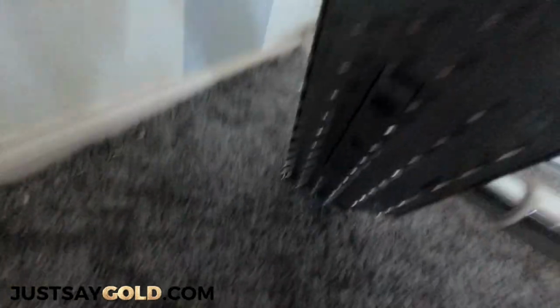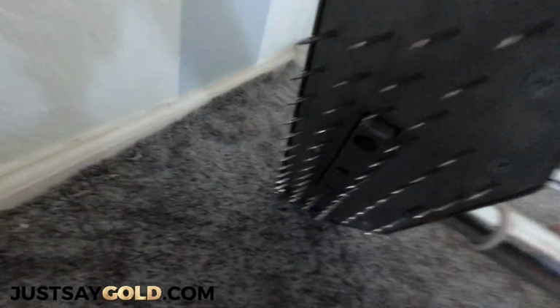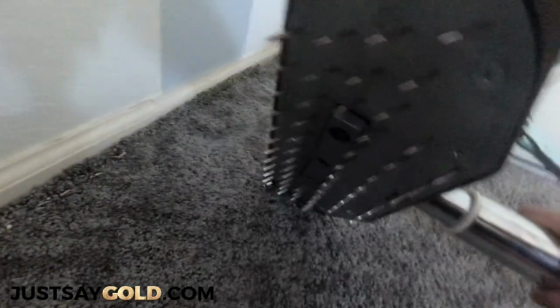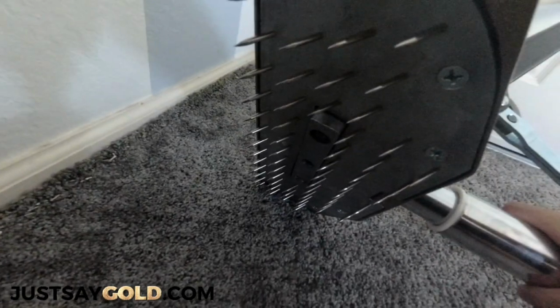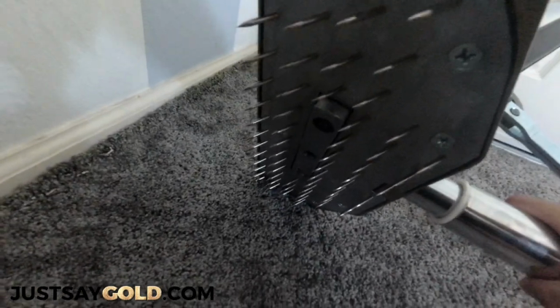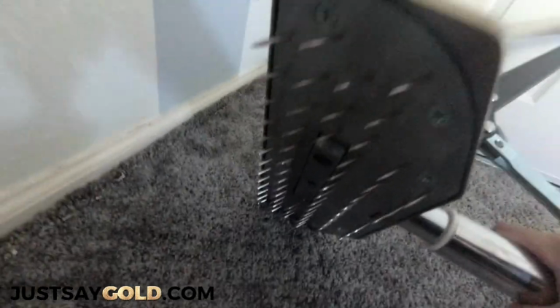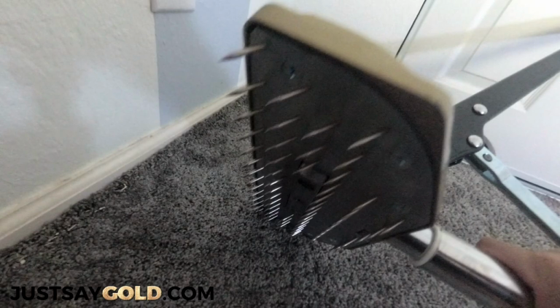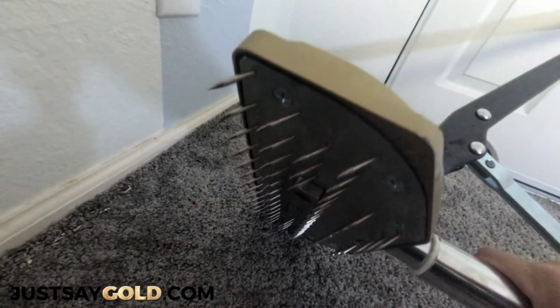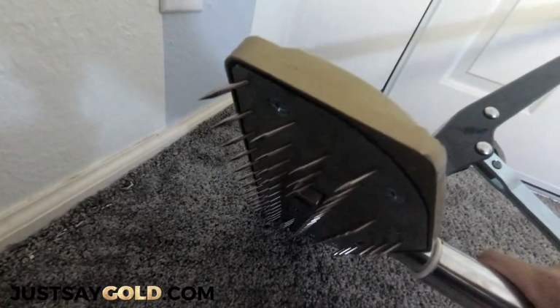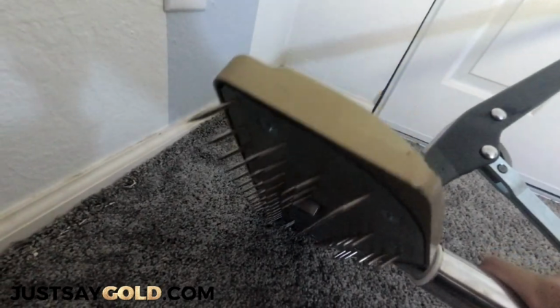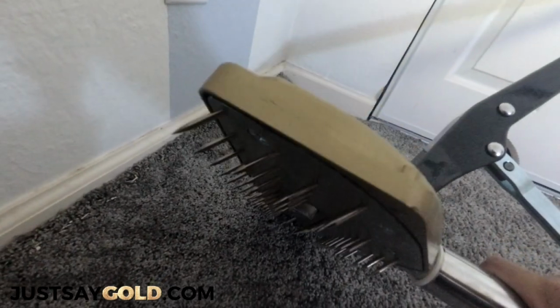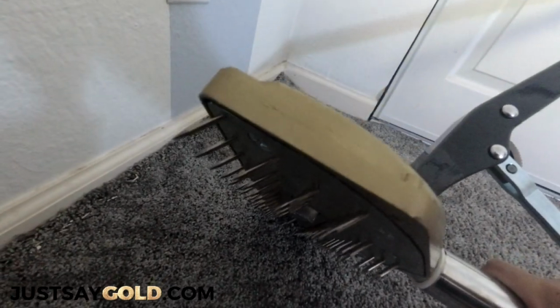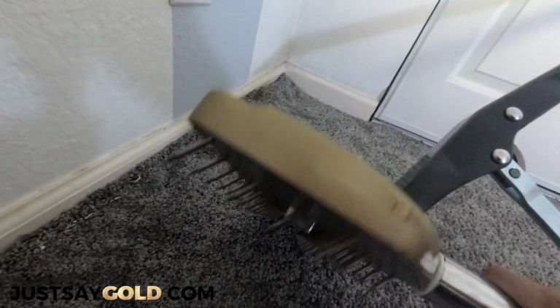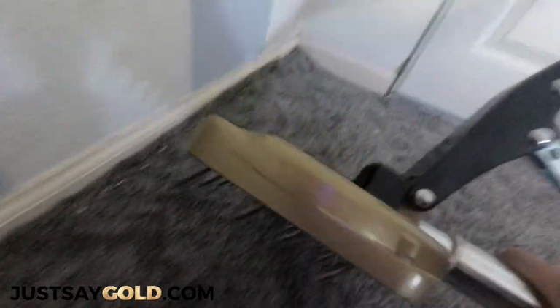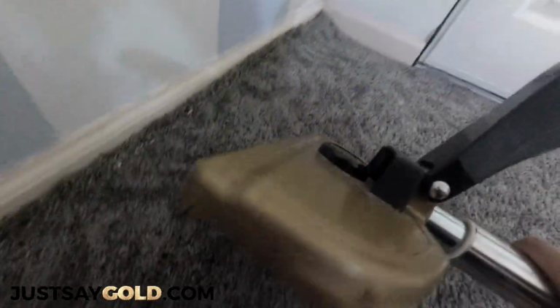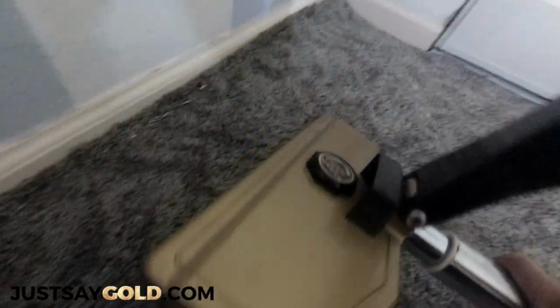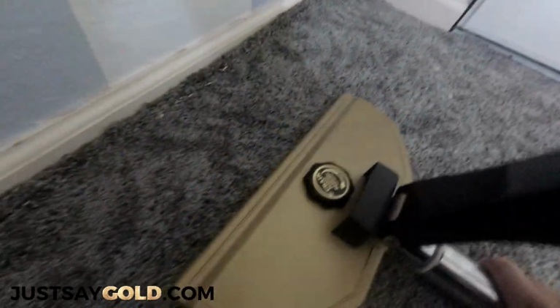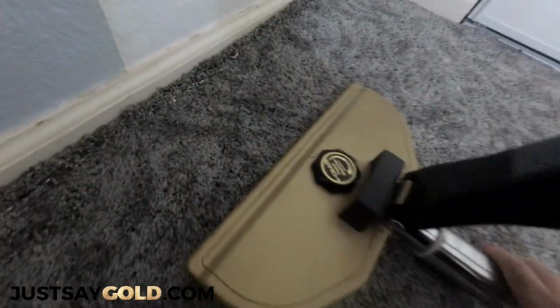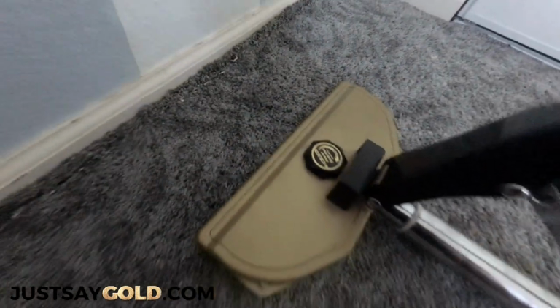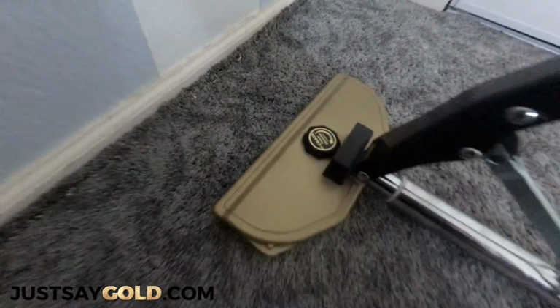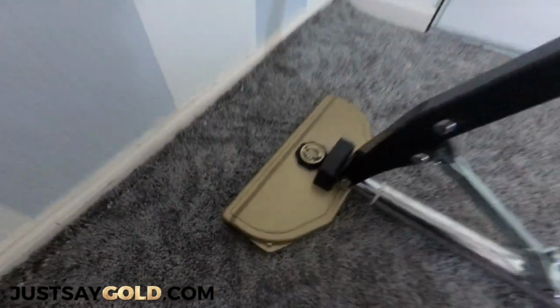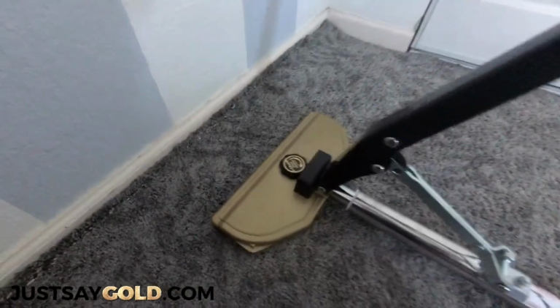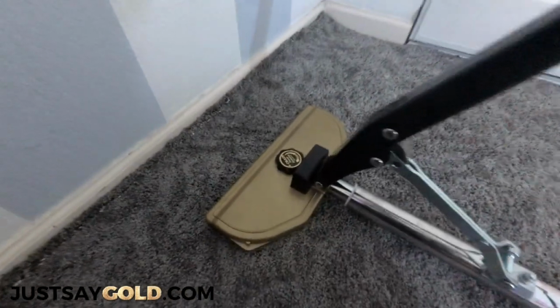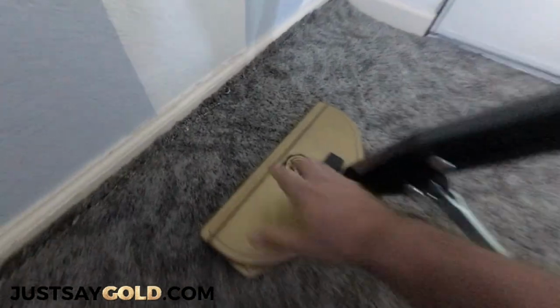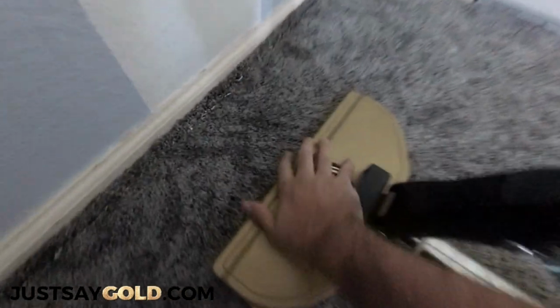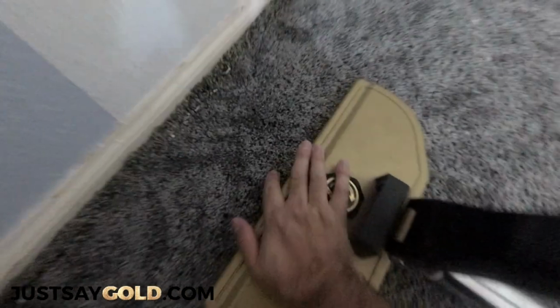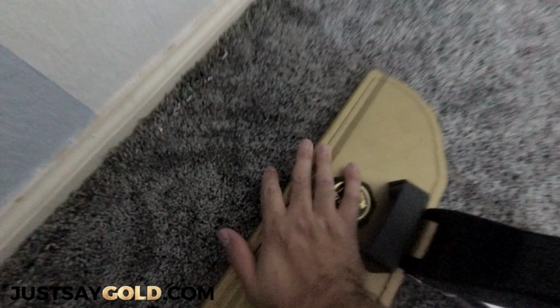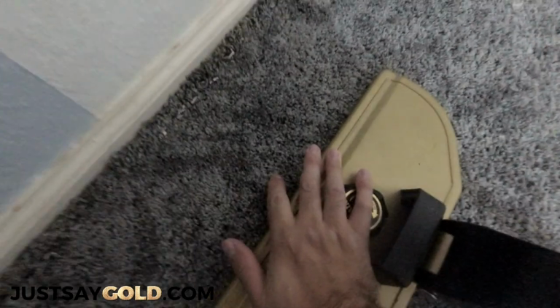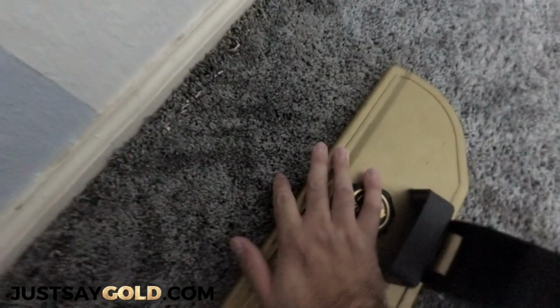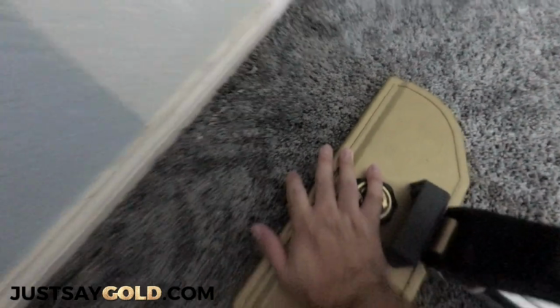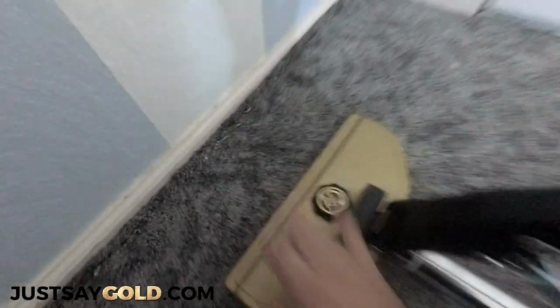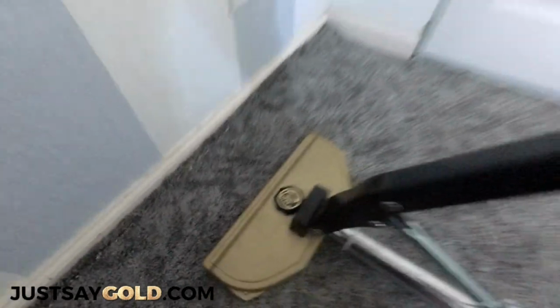The power stretcher has rows of pins that grip the carpet, so you don't have to put any pressure on the actual head of the stretcher. All the control is going to be used on the handle.